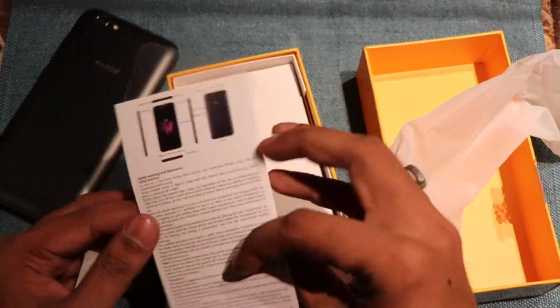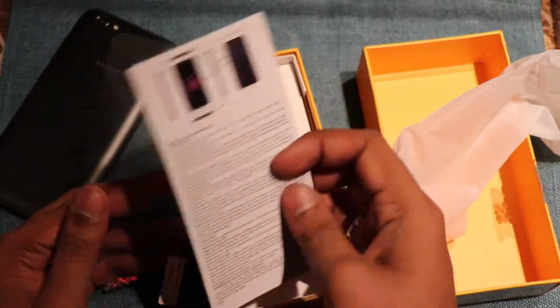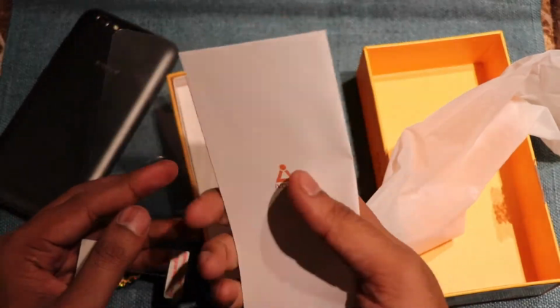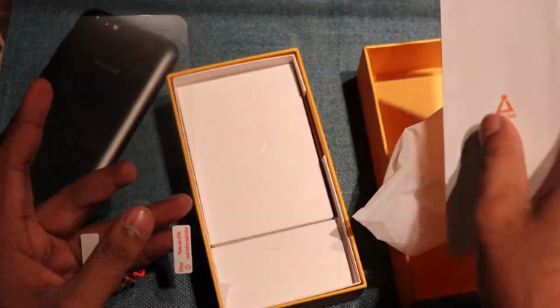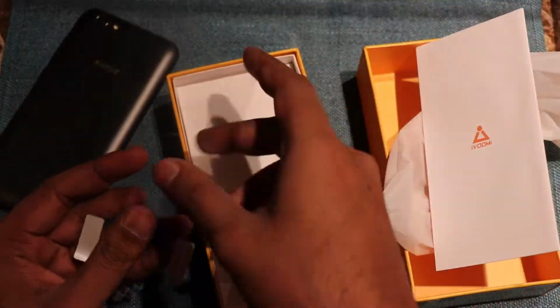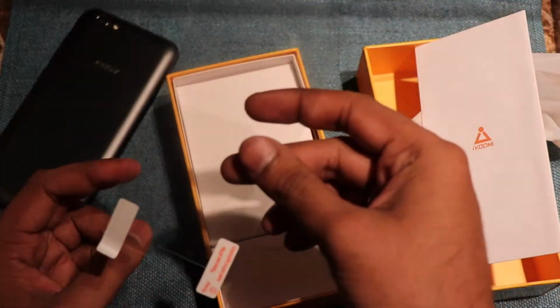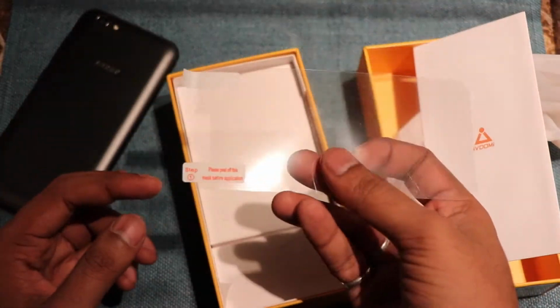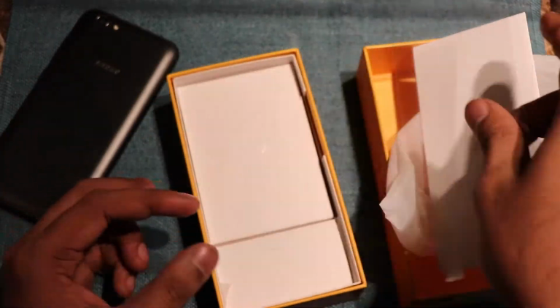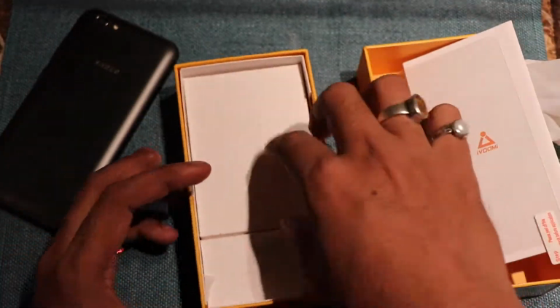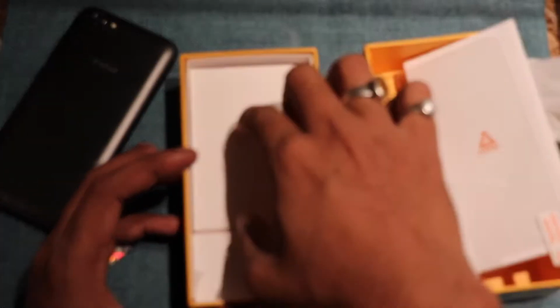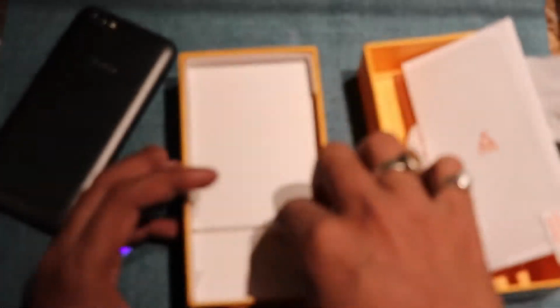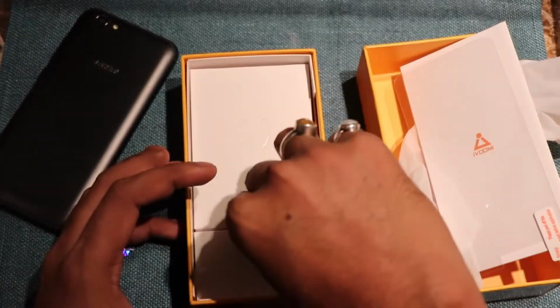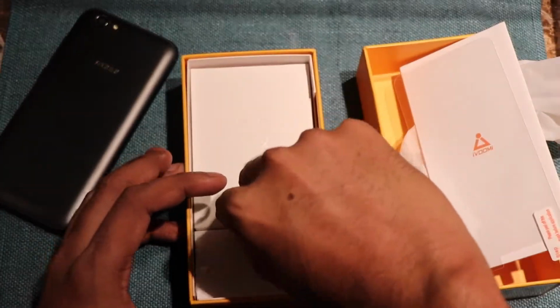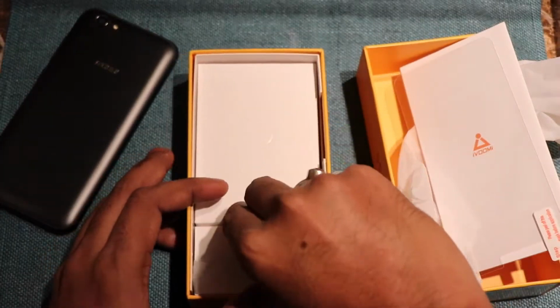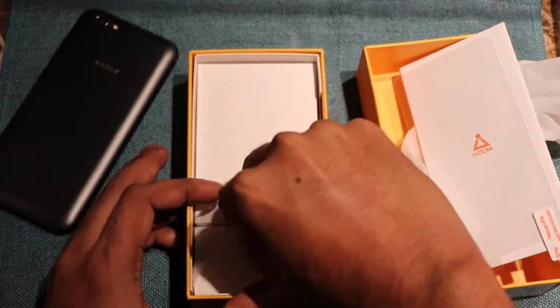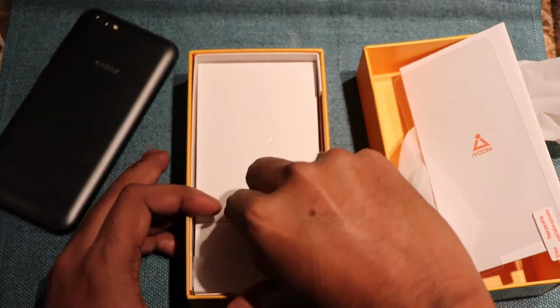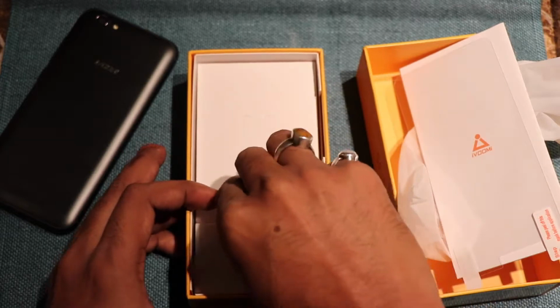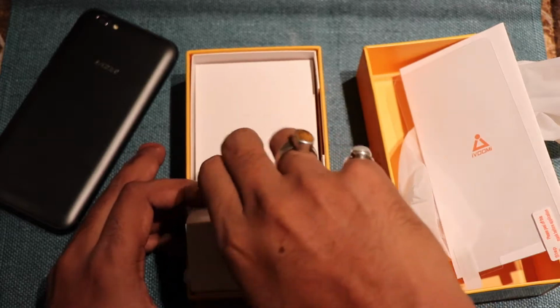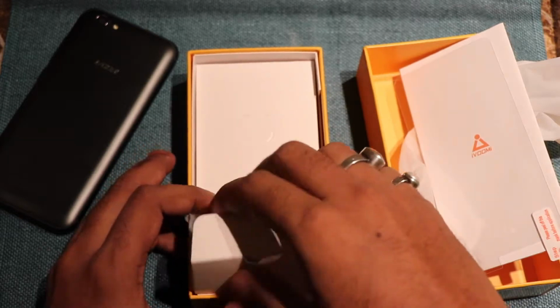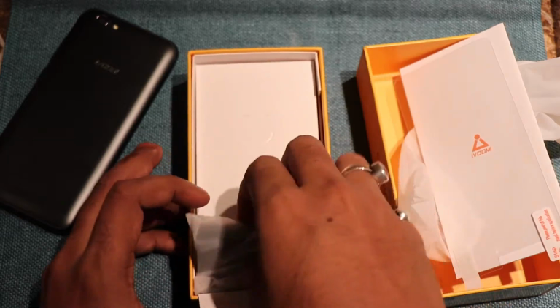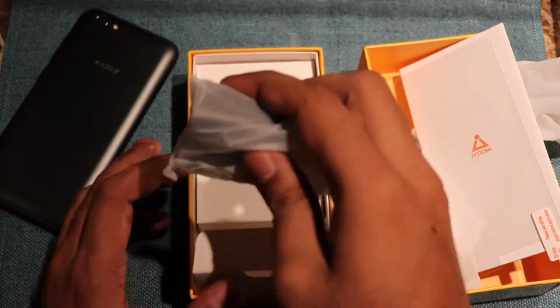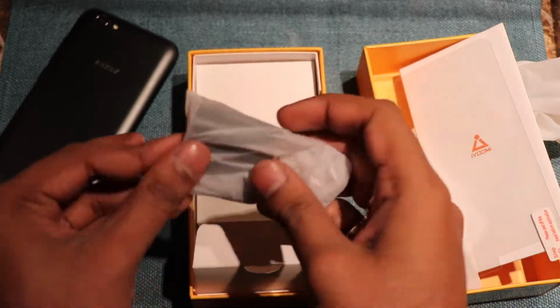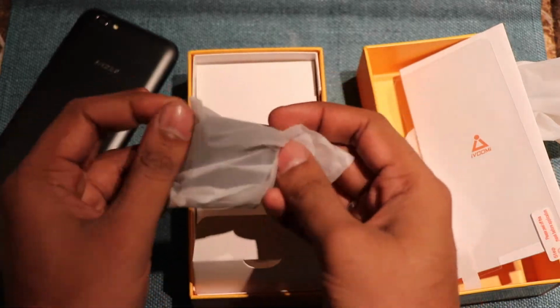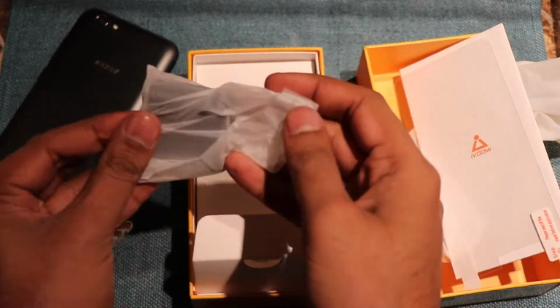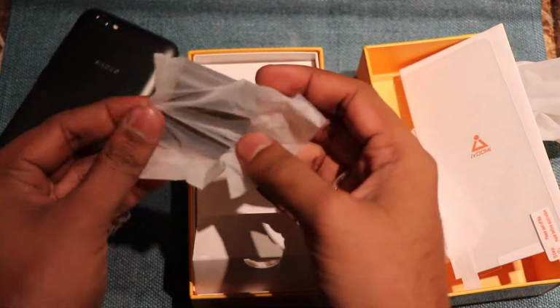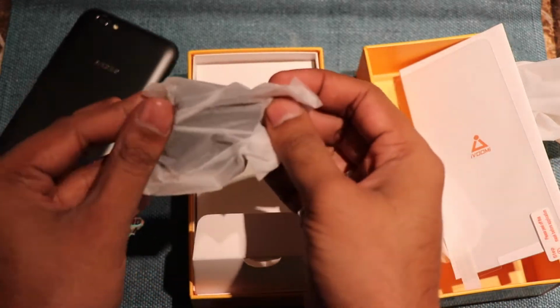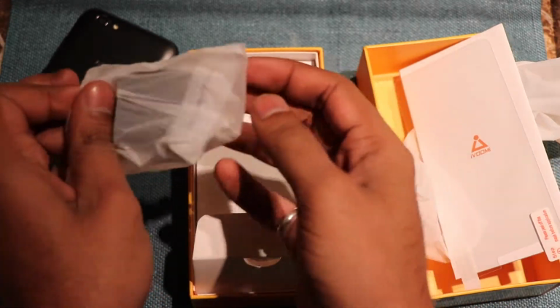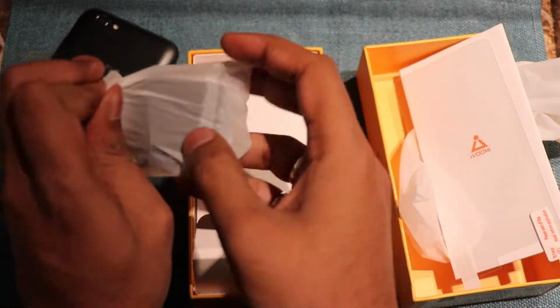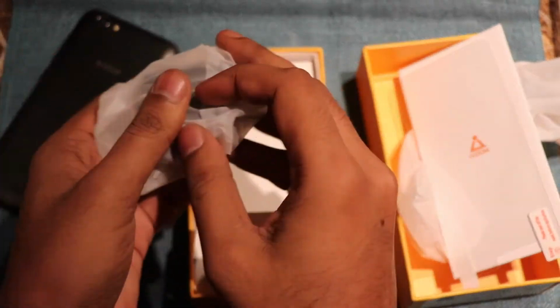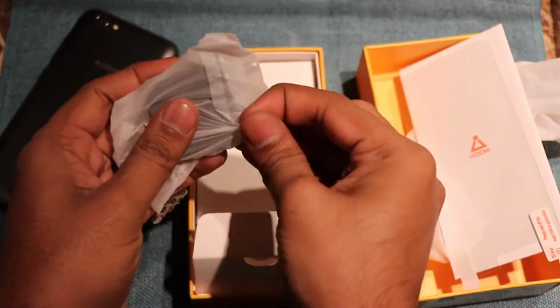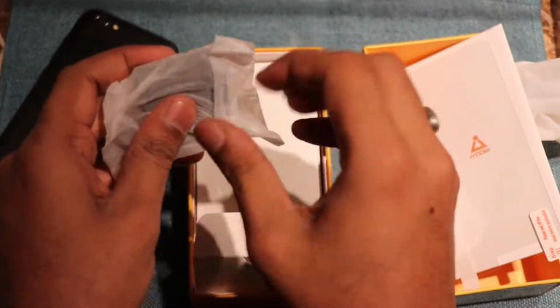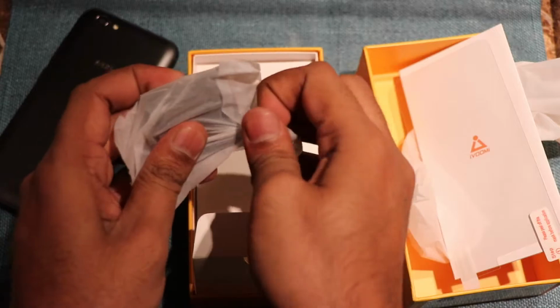We are taking the quick start guide. There is a screen guard as well, and in another box we get the charger. This charger will give you fast charging.